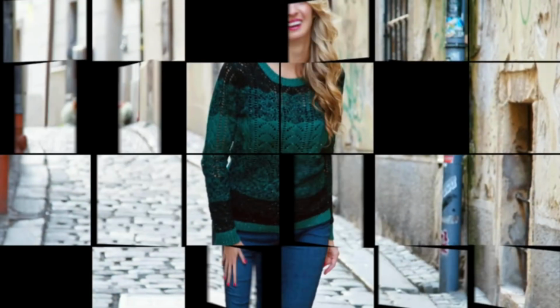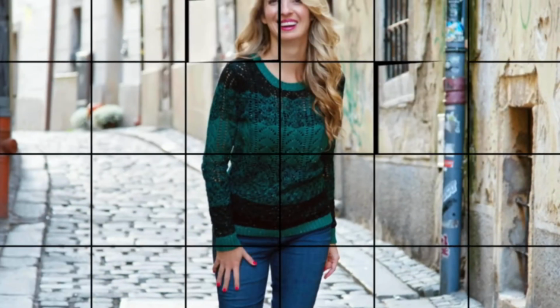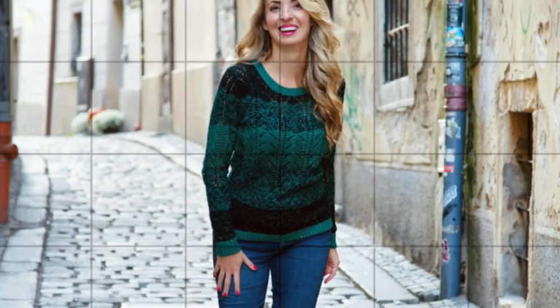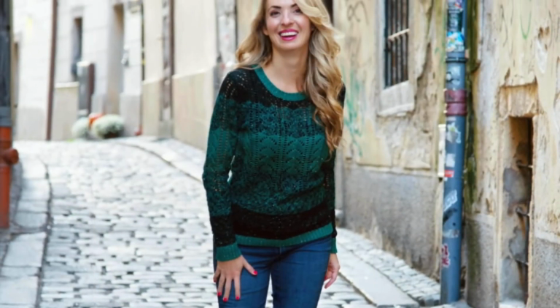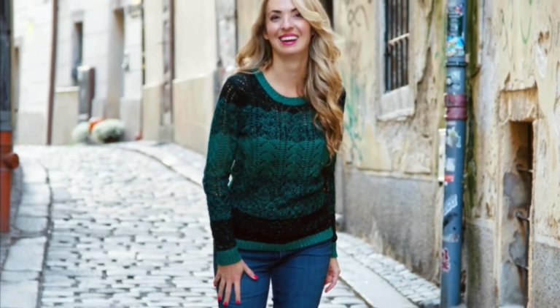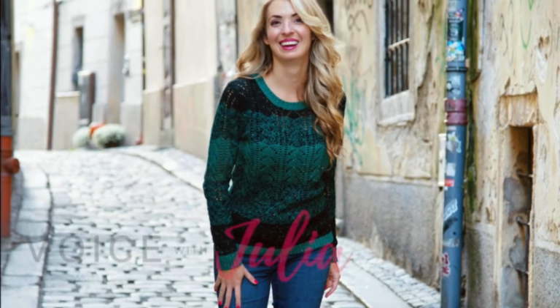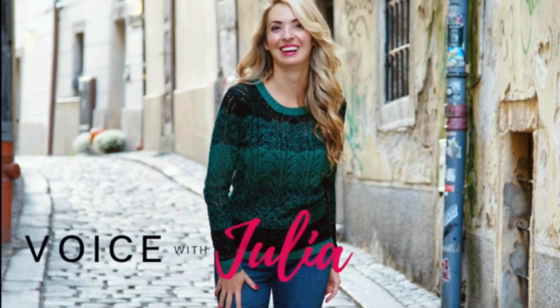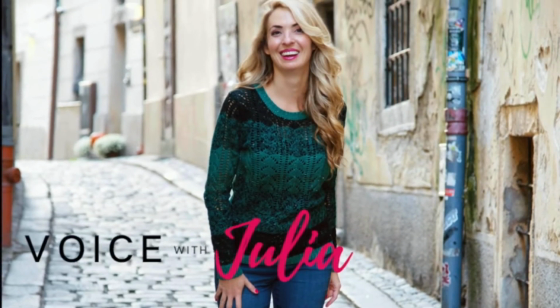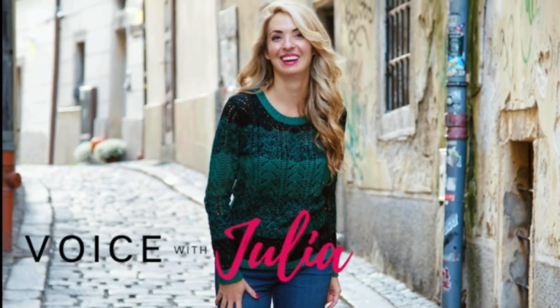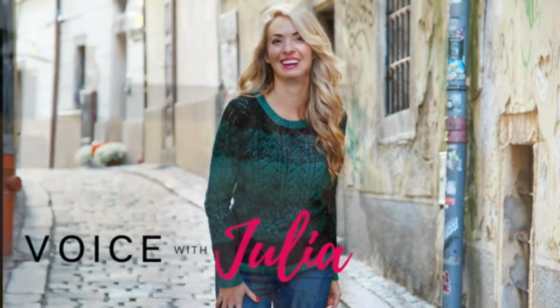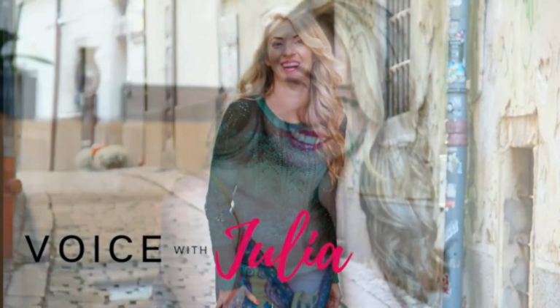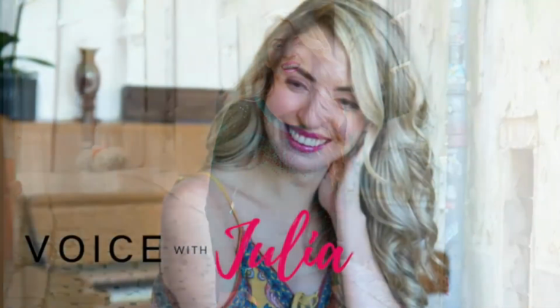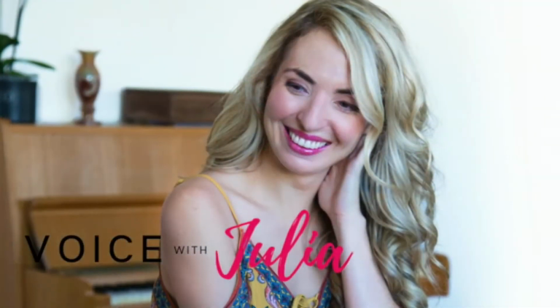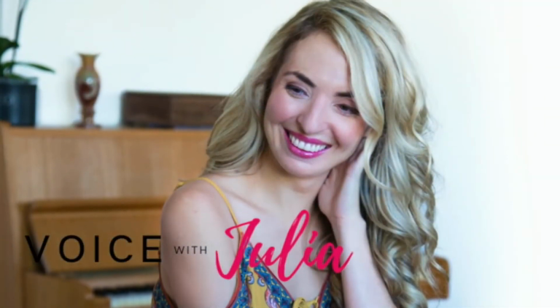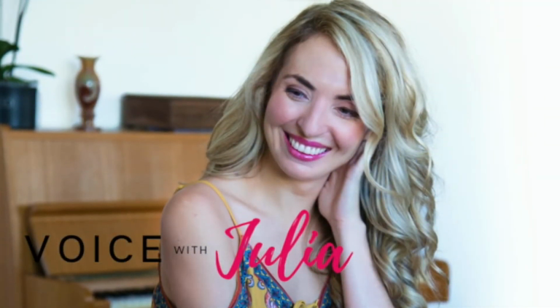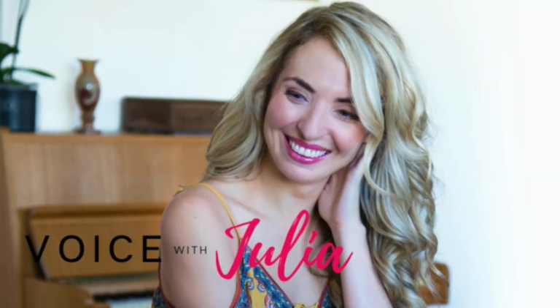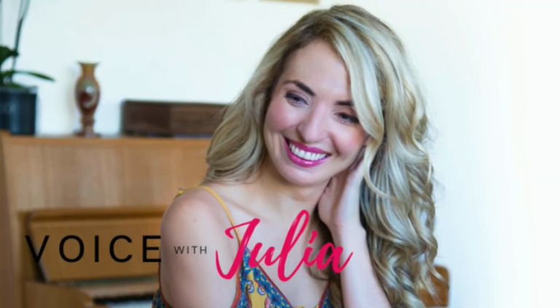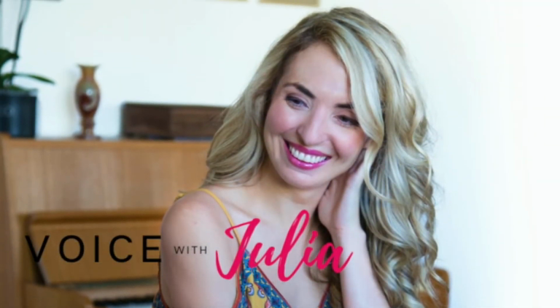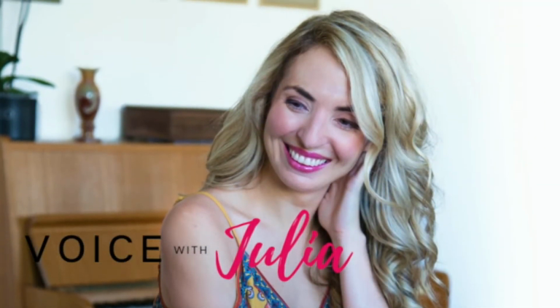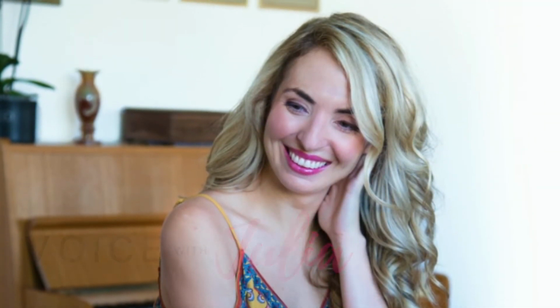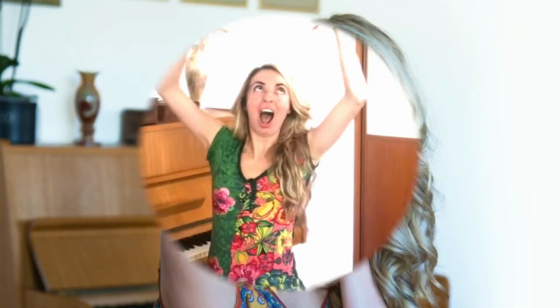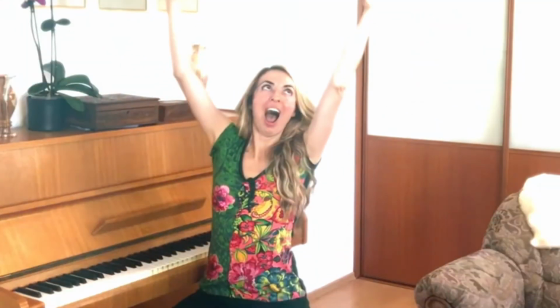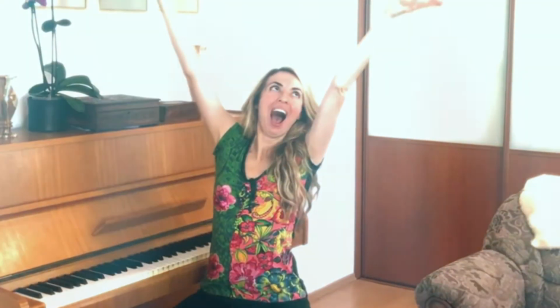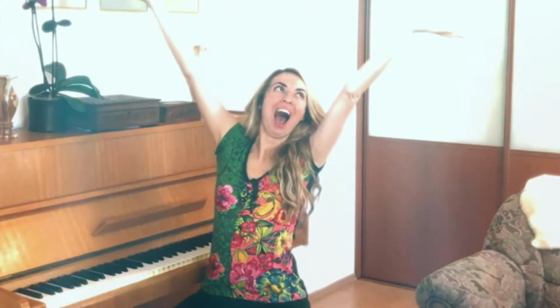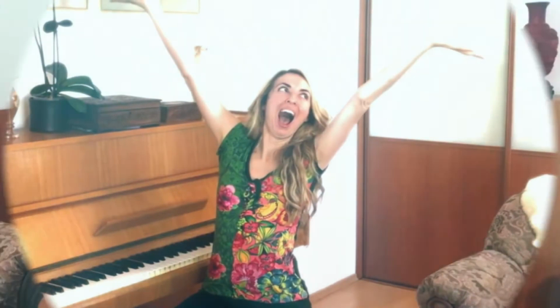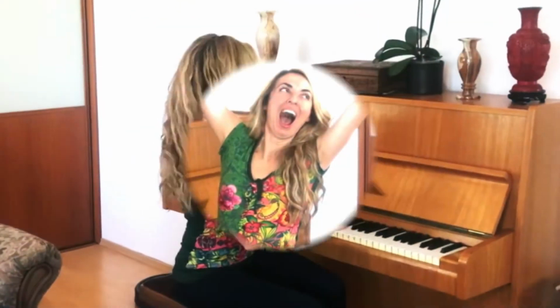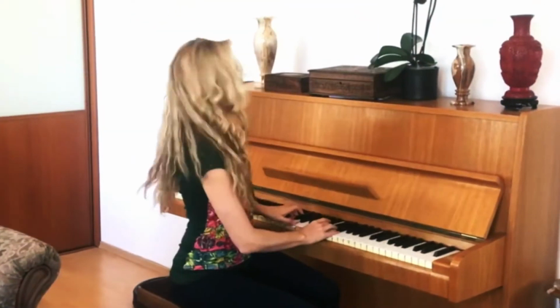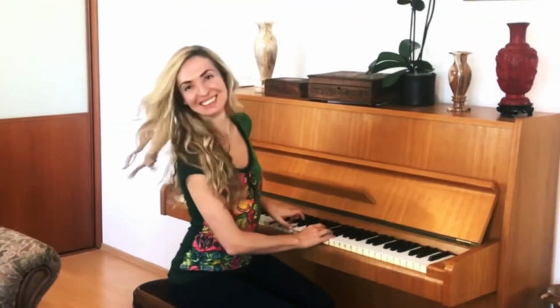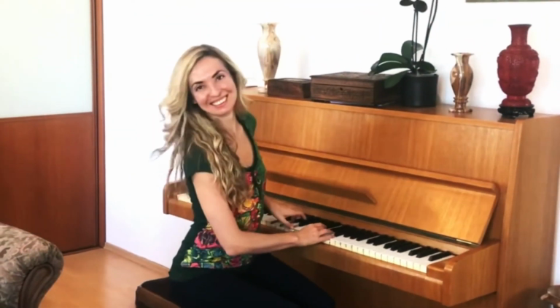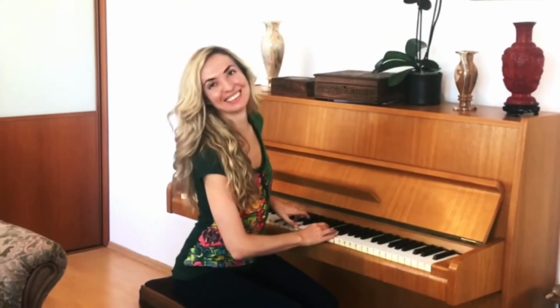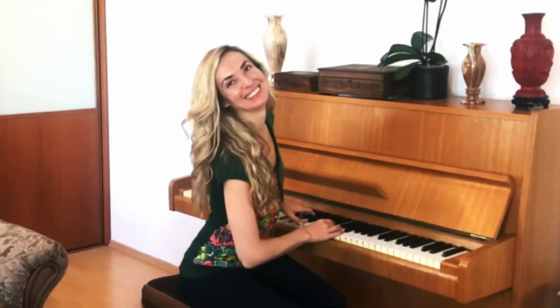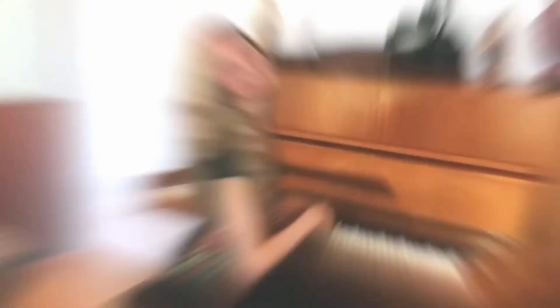Voice with Julia — change your voice, change your life.